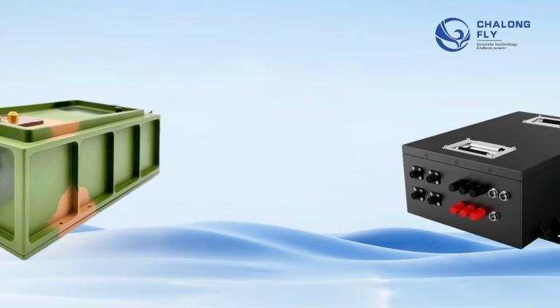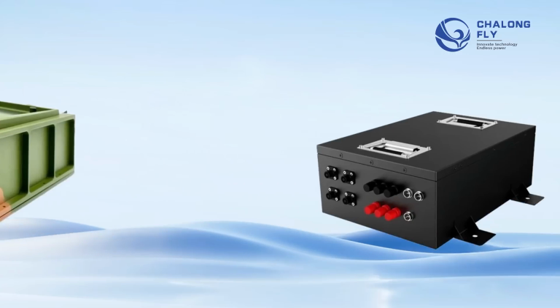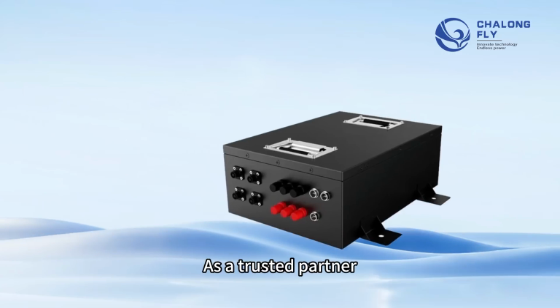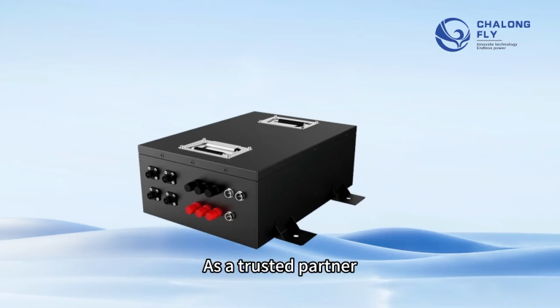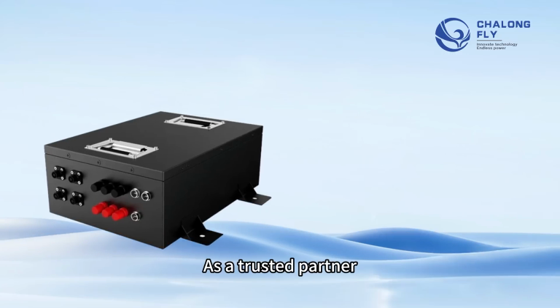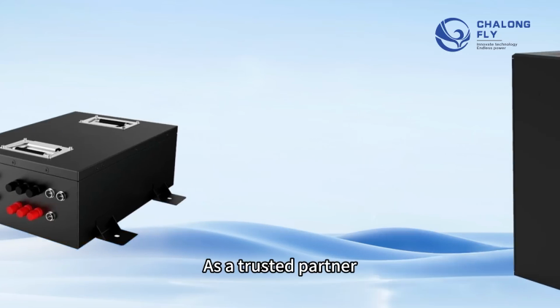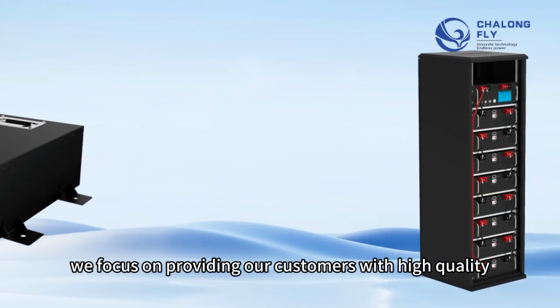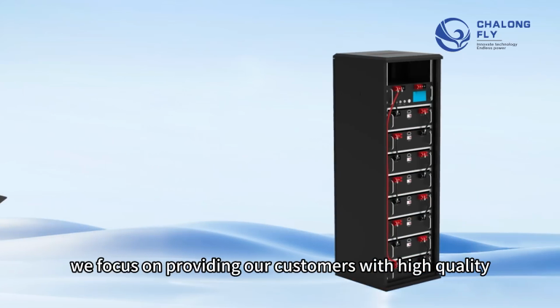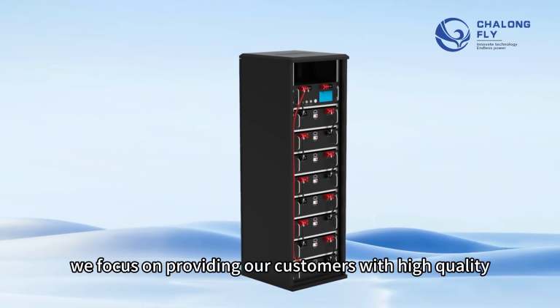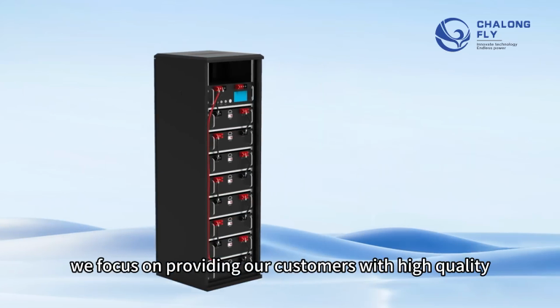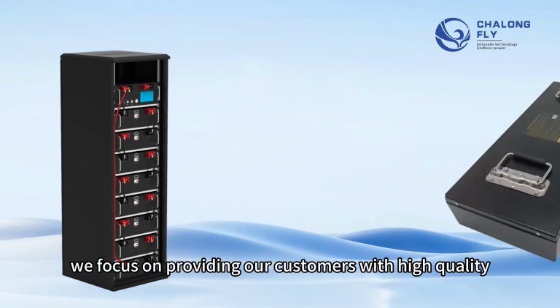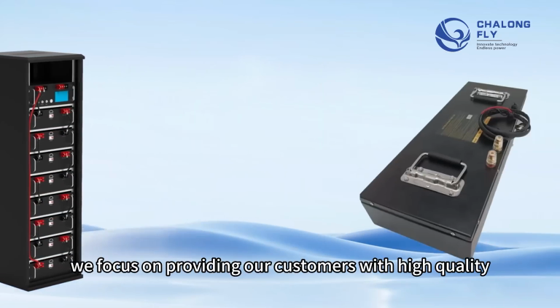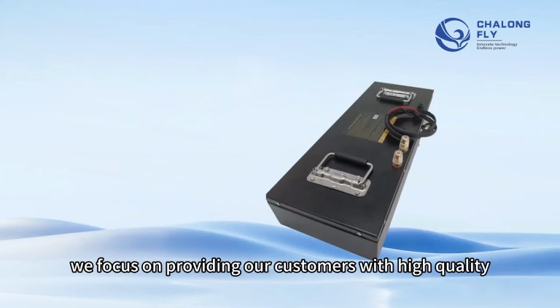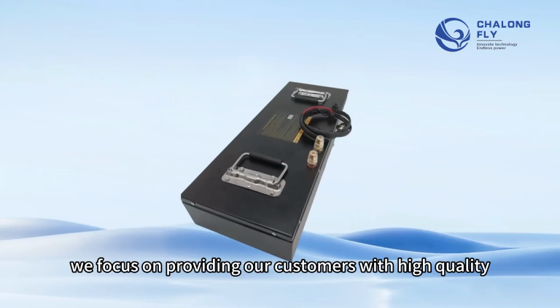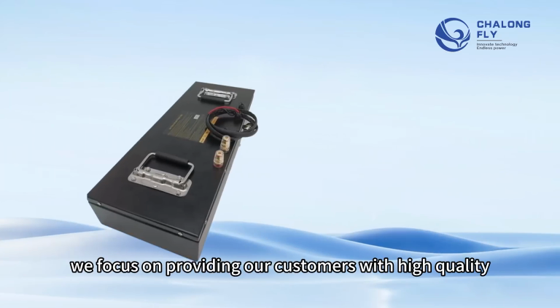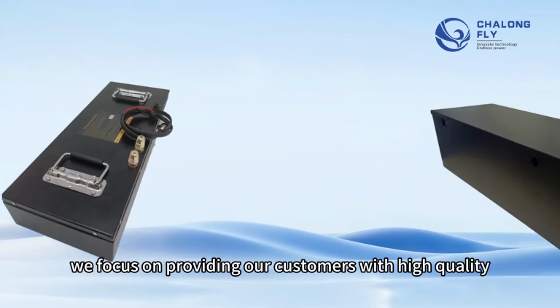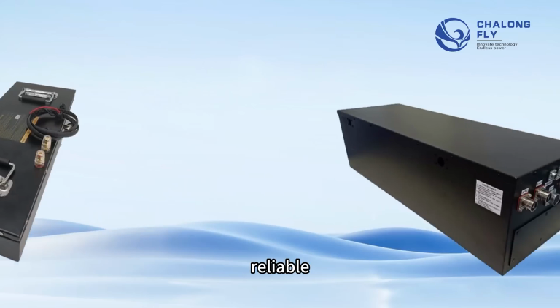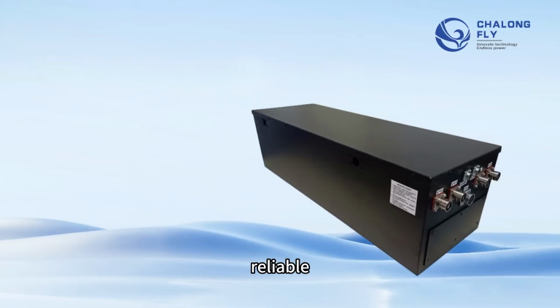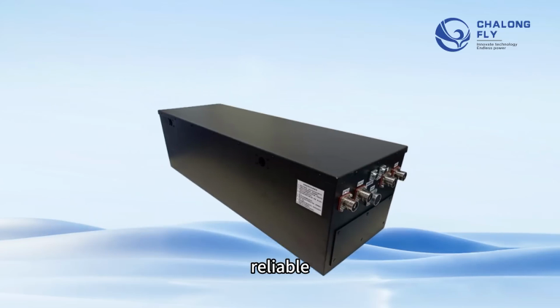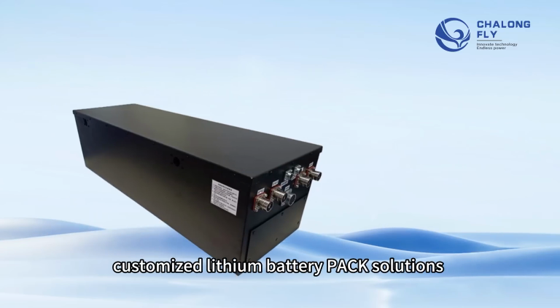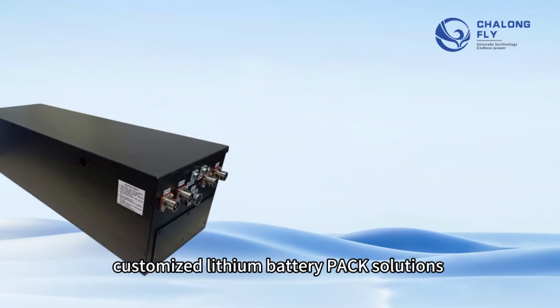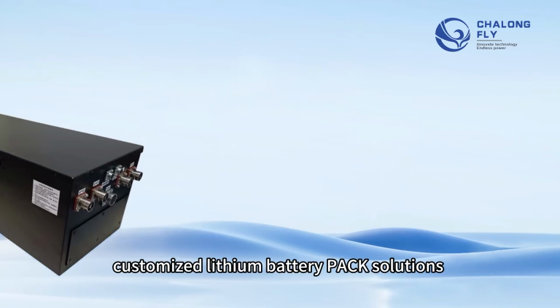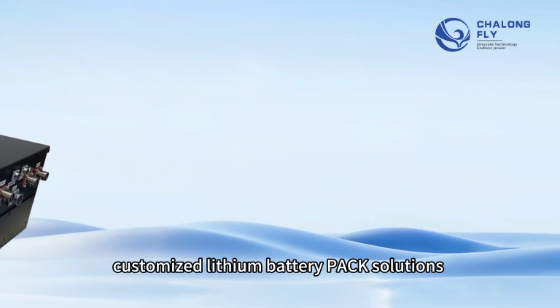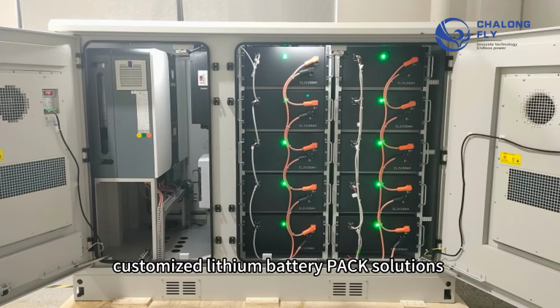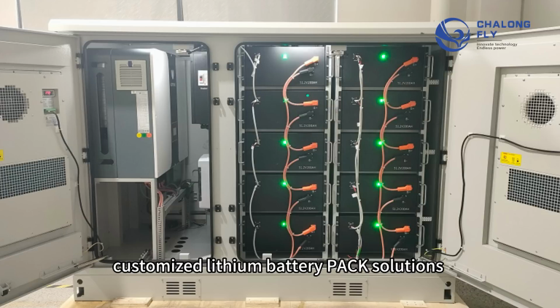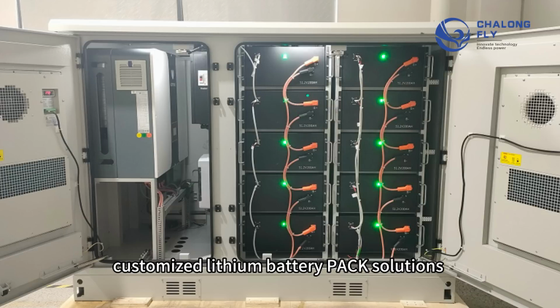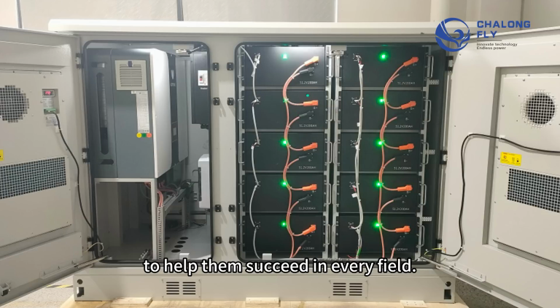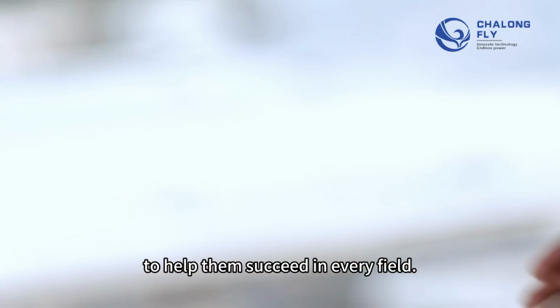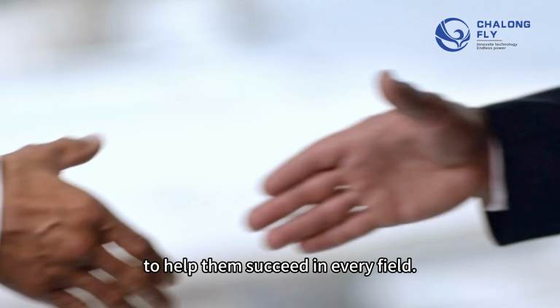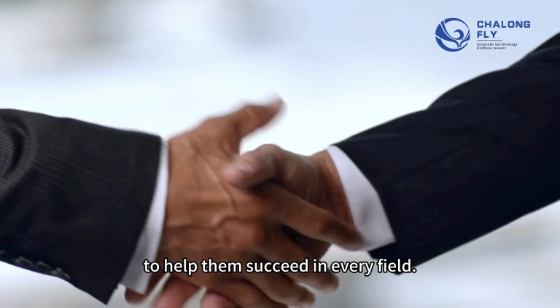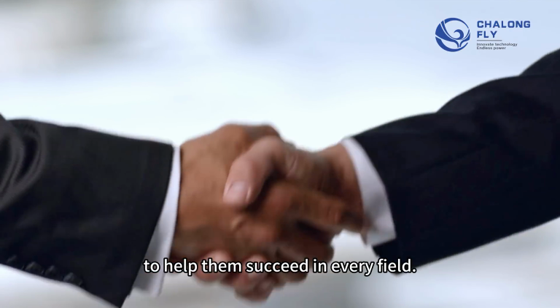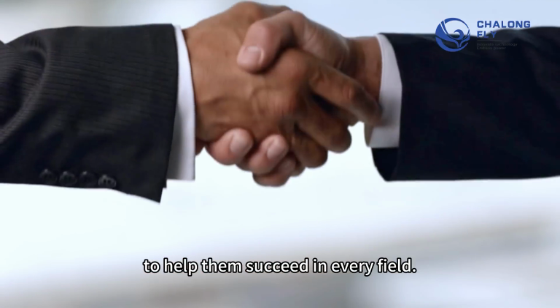As a trusted partner, we focus on providing our customers with high-quality, reliable, customized lithium battery pack solutions to help them succeed in every field.